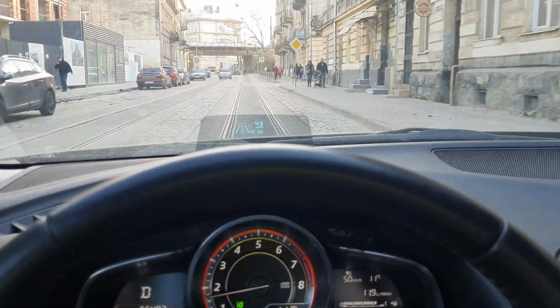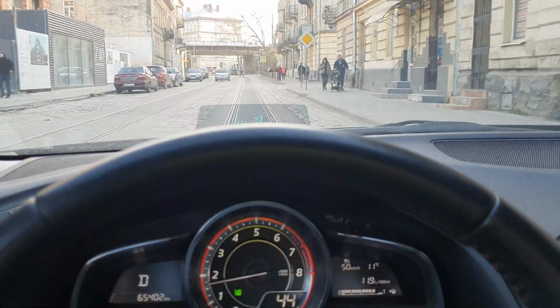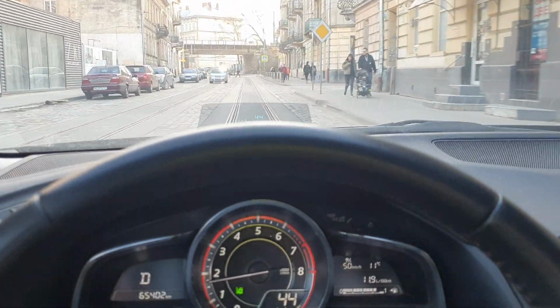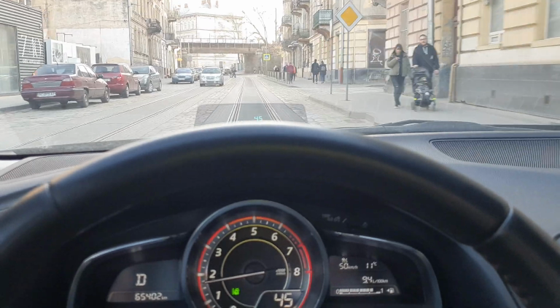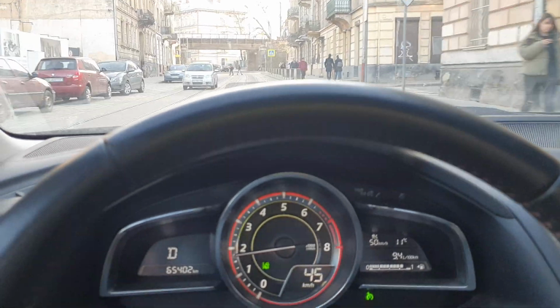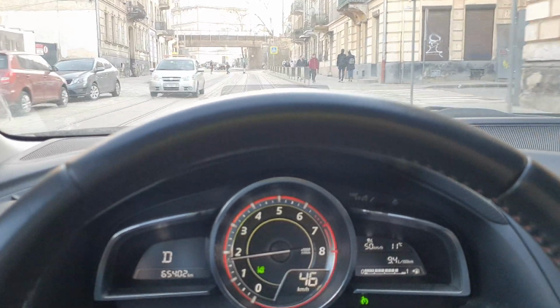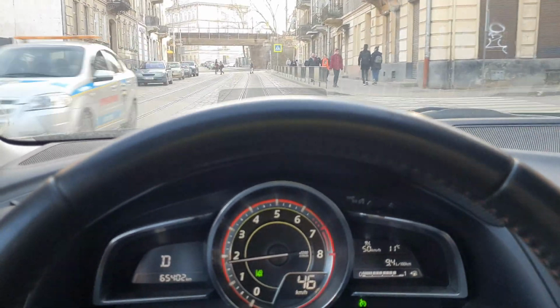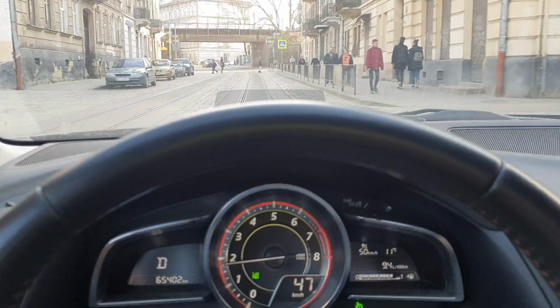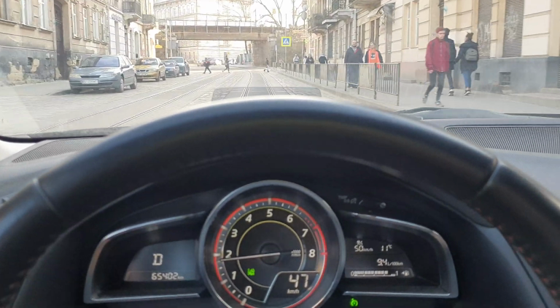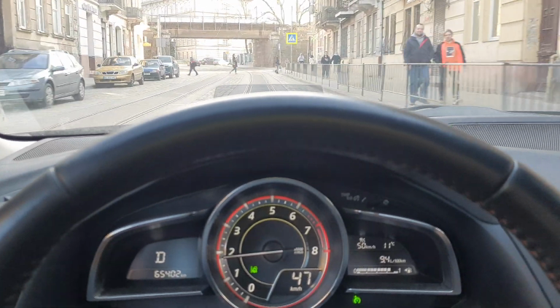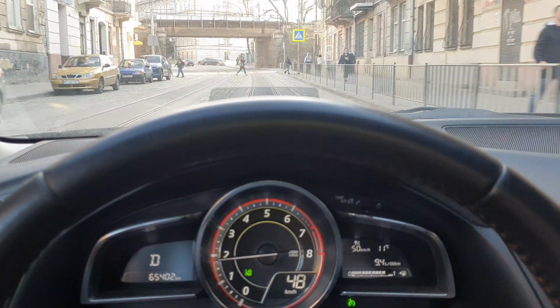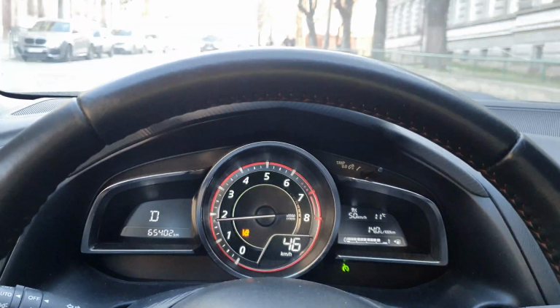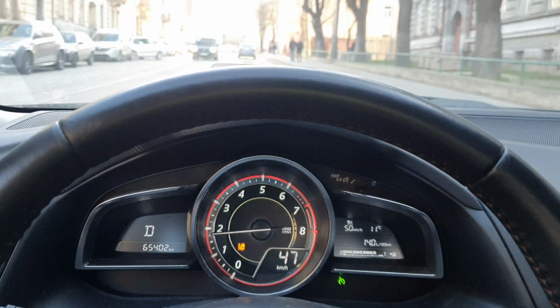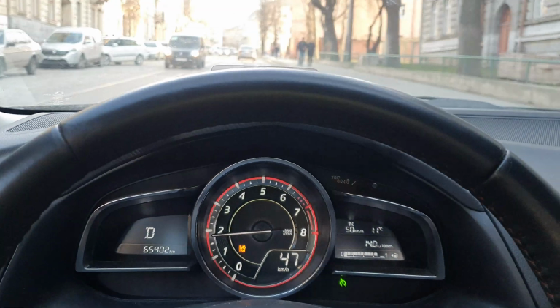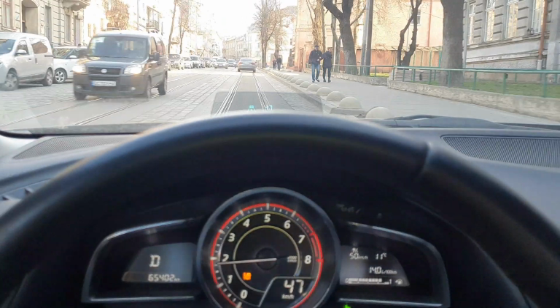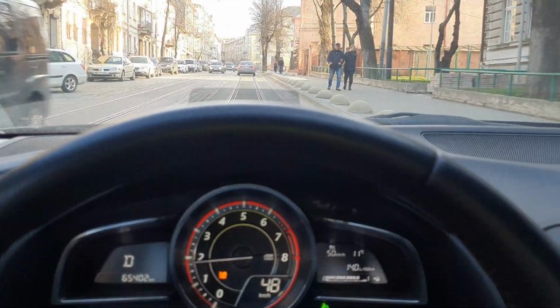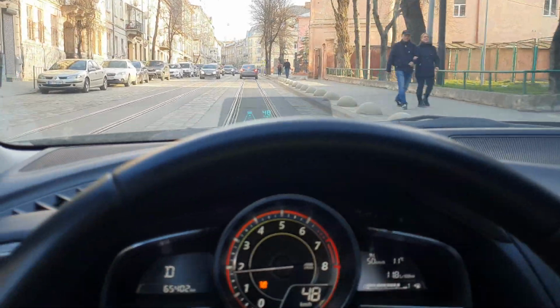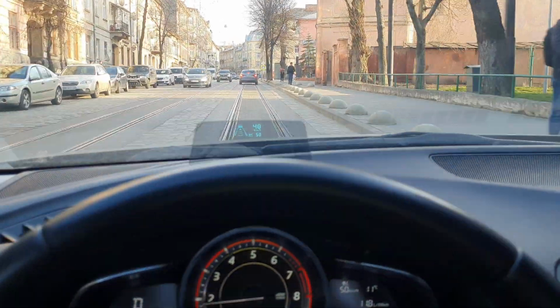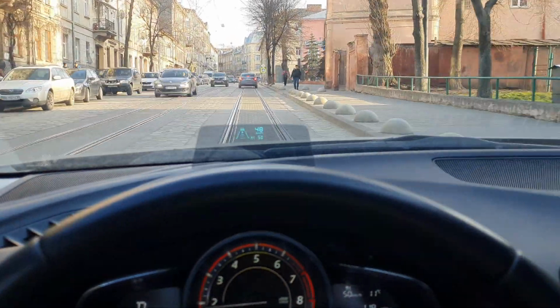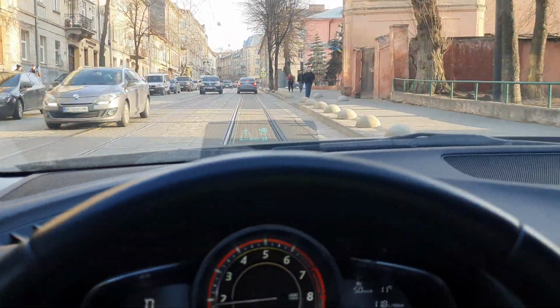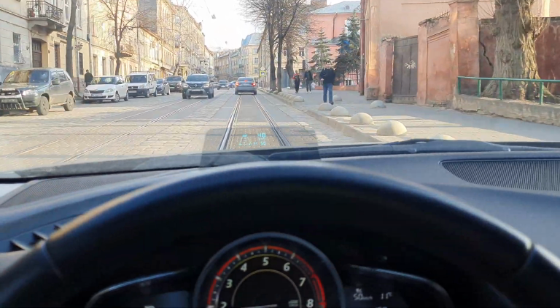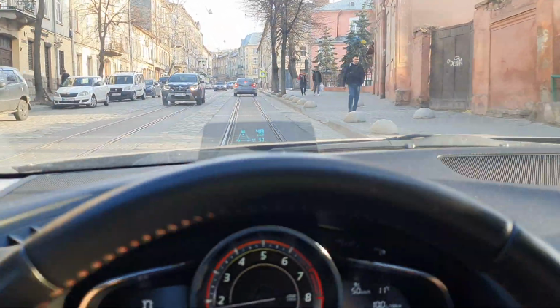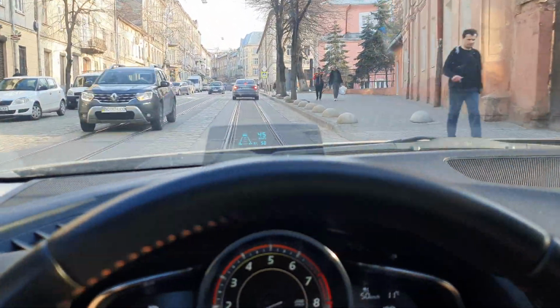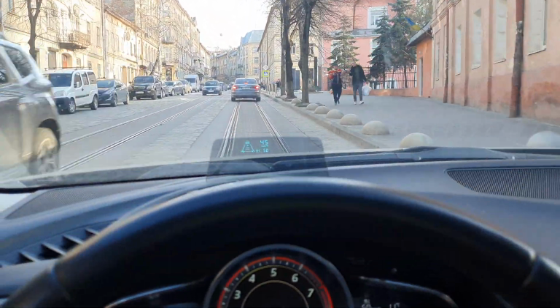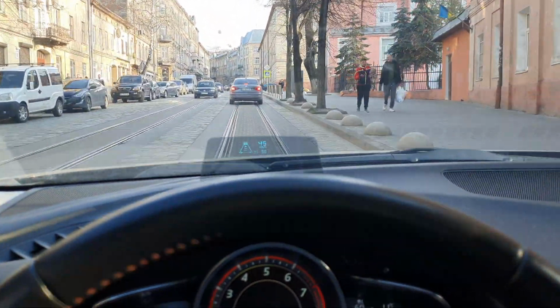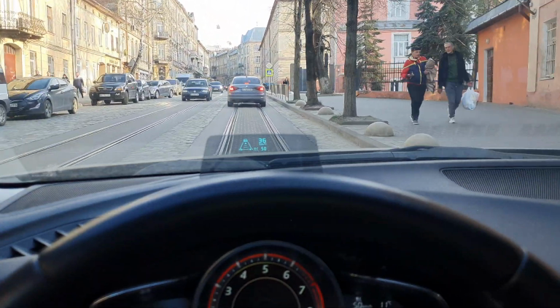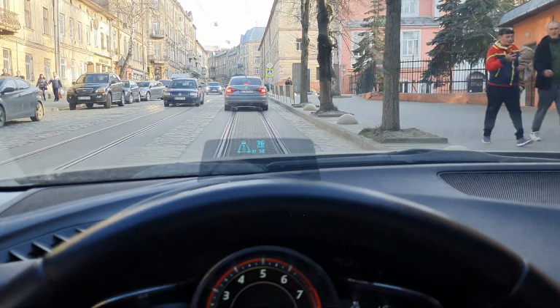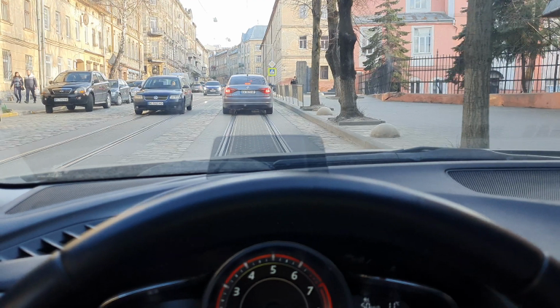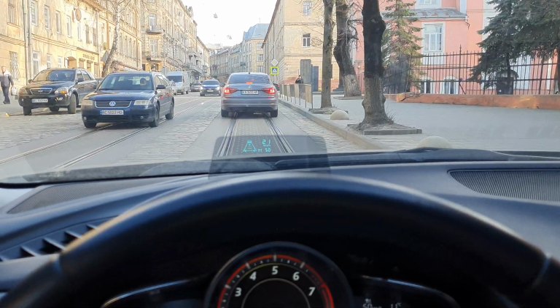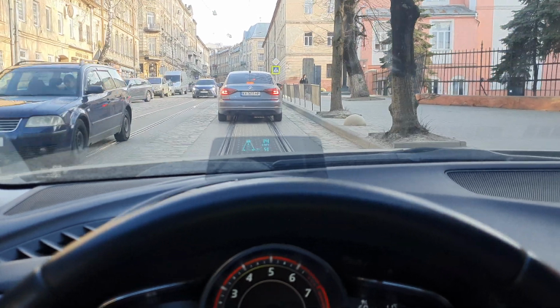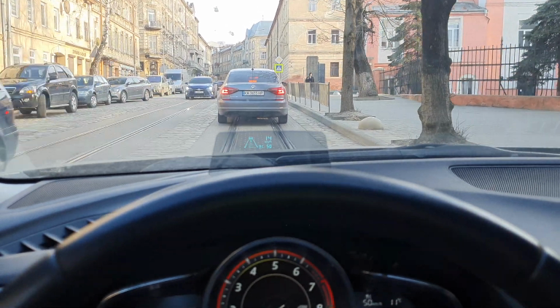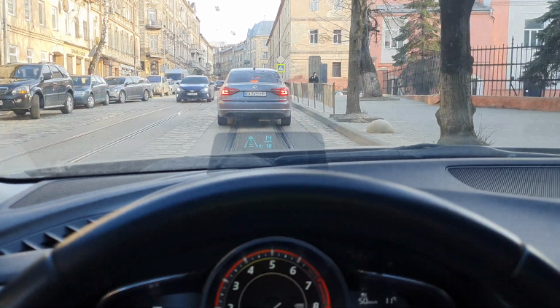Let's find a more interesting situation — I'll pause the video now. Right now we see a car in front of us, it's braking and our car is braking also.